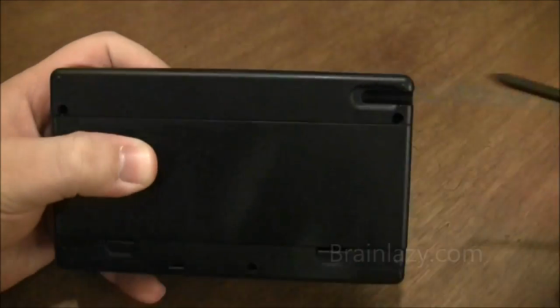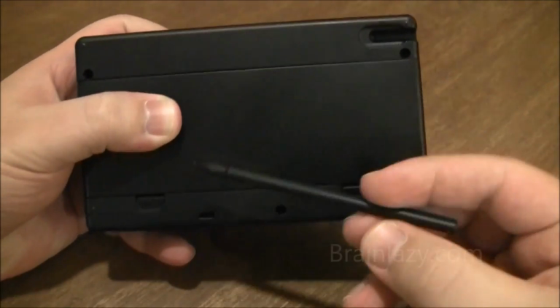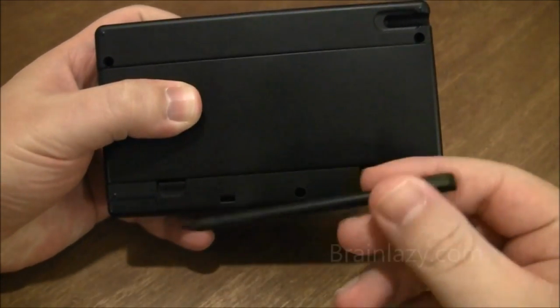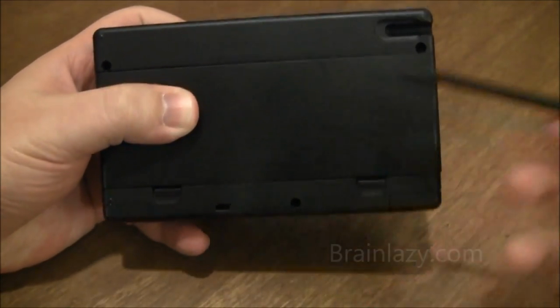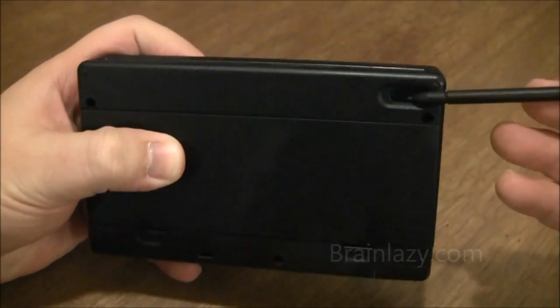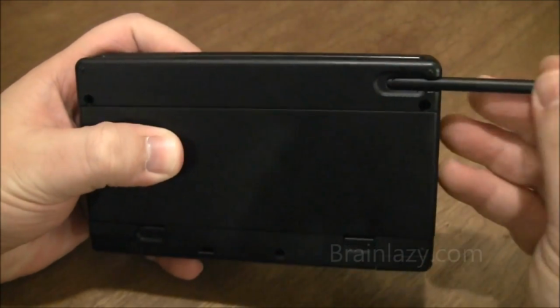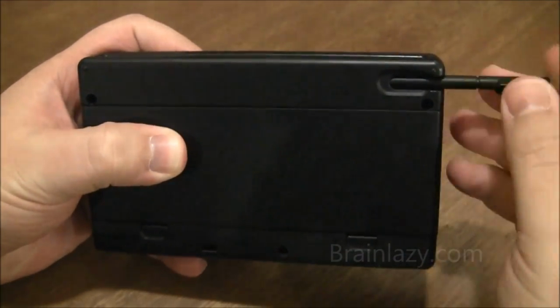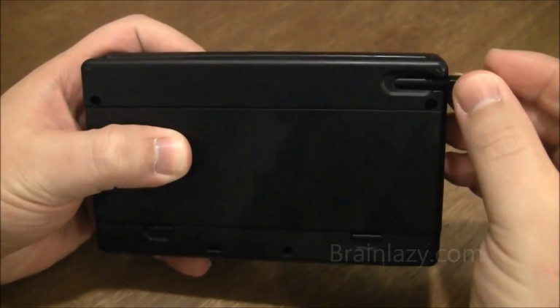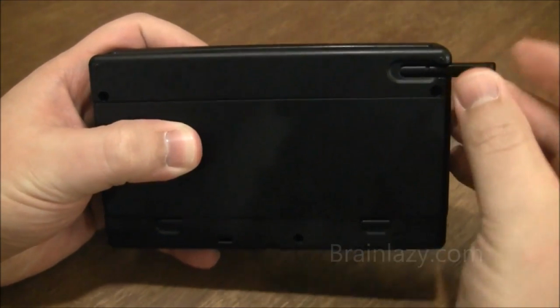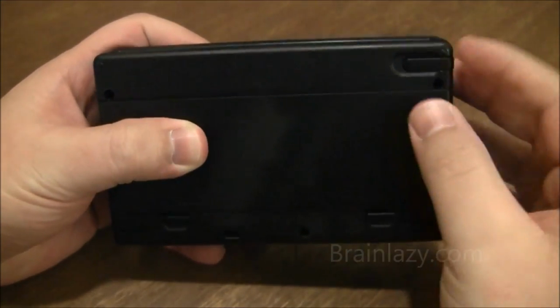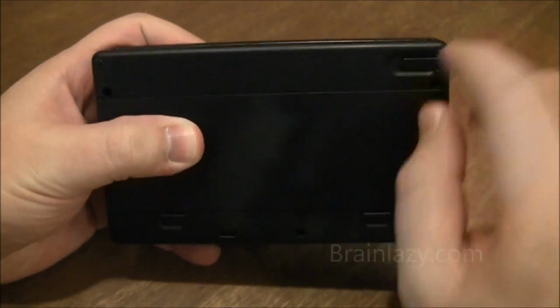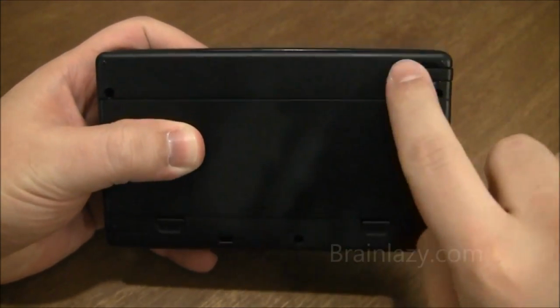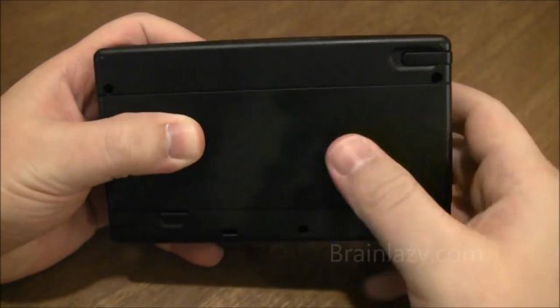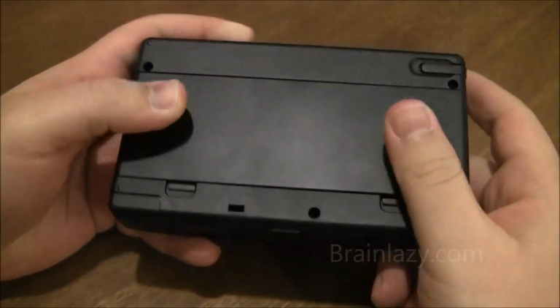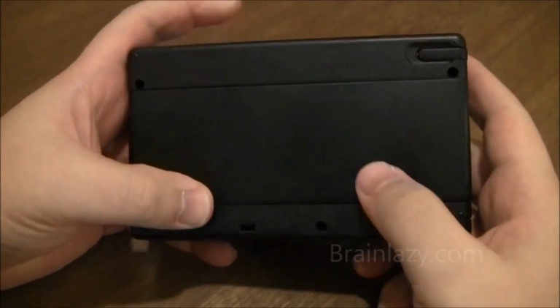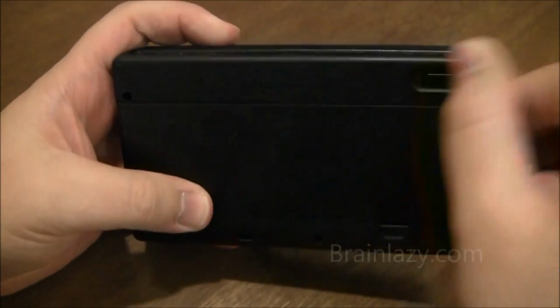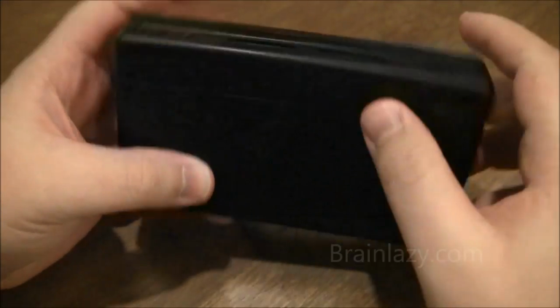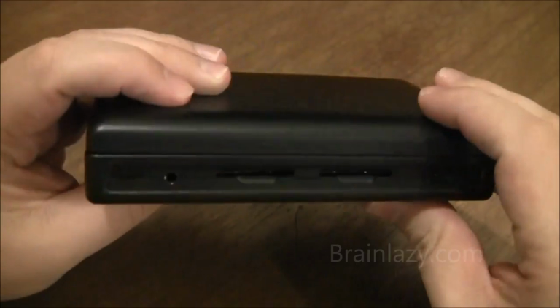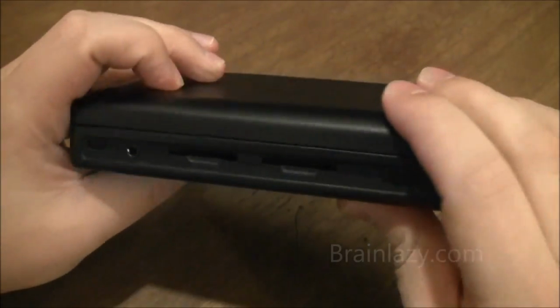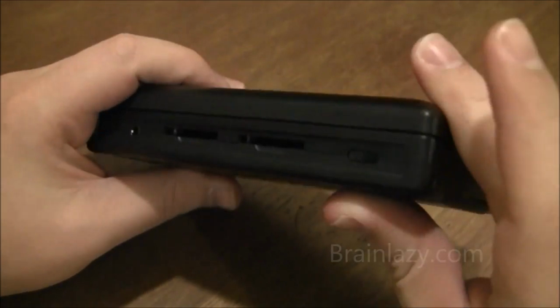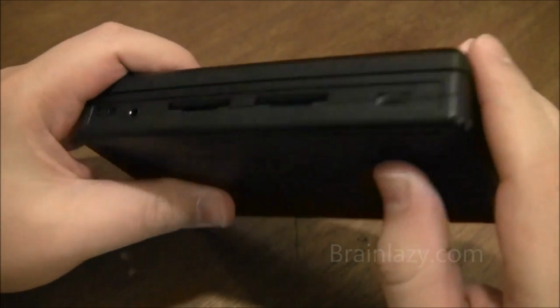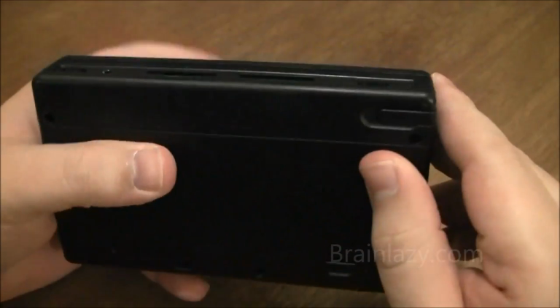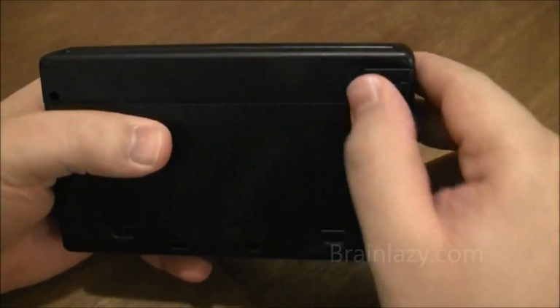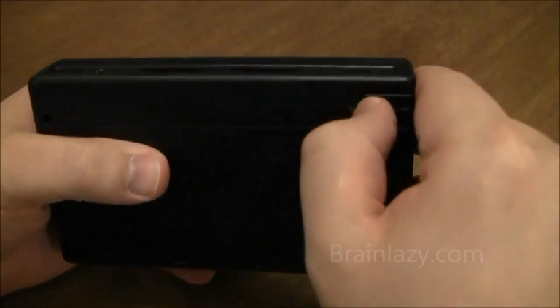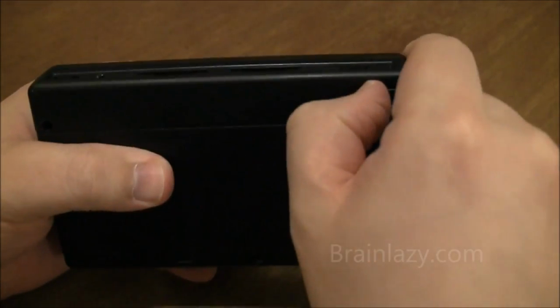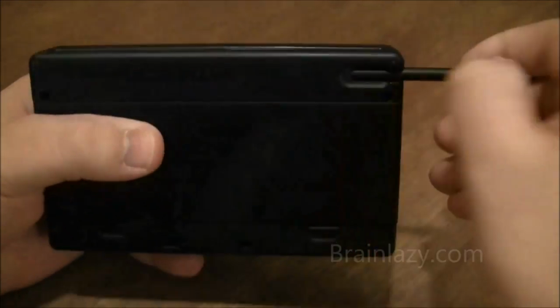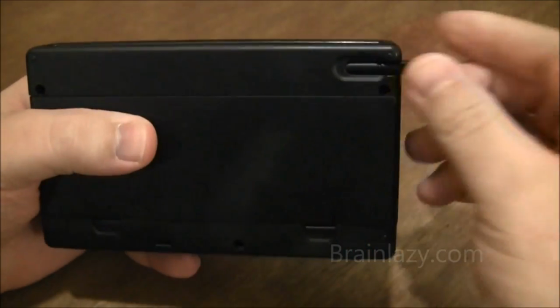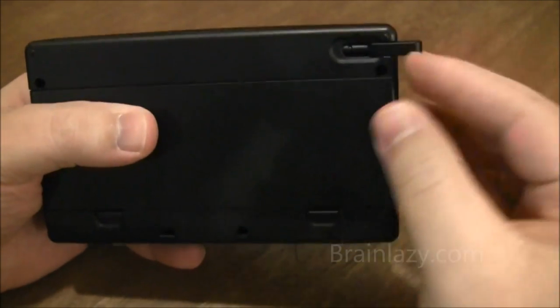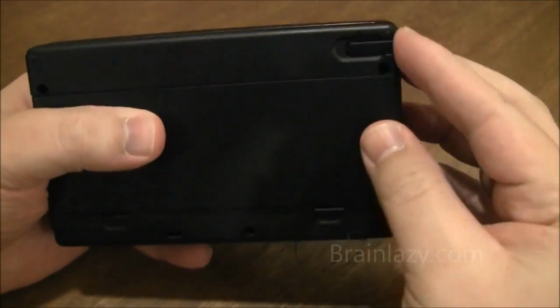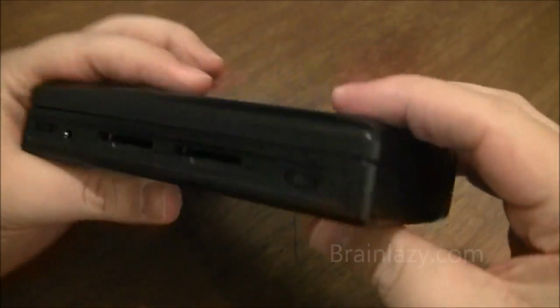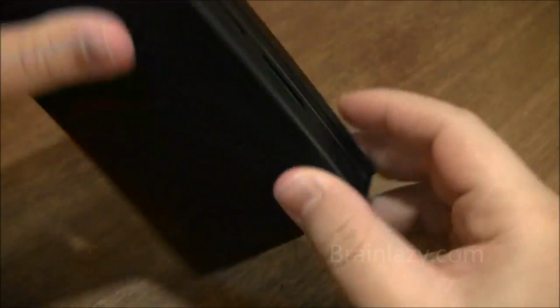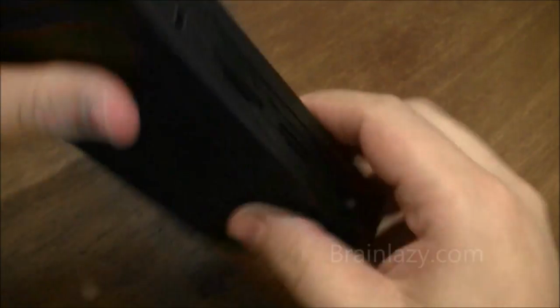You have the stylus right here — it fits in very snugly. When you first get your console, you'll notice it's extremely hard to pull out. But after constantly doing it, it kind of wears itself out — you break it in. But it's still in there really, really good. It's definitely not going anywhere.